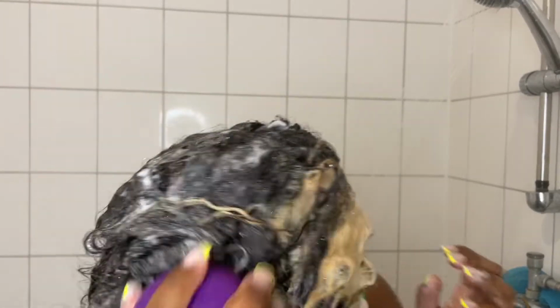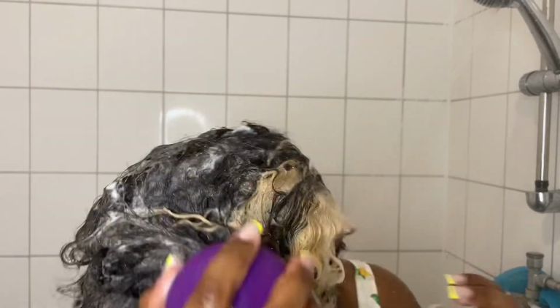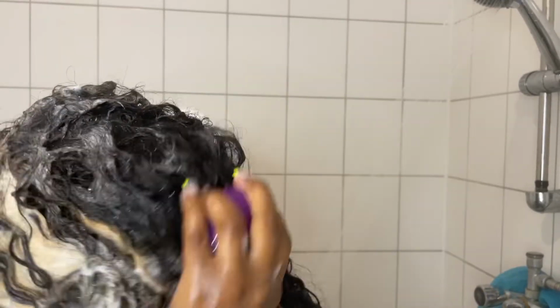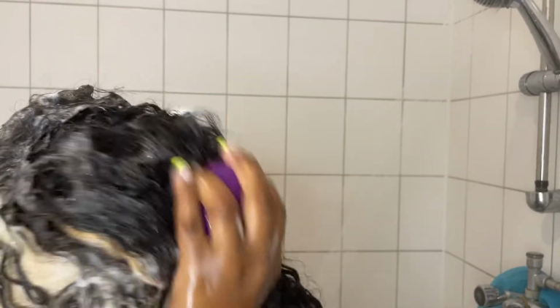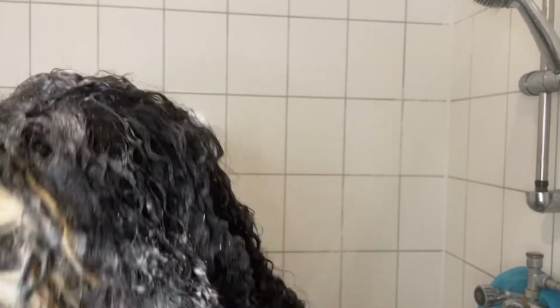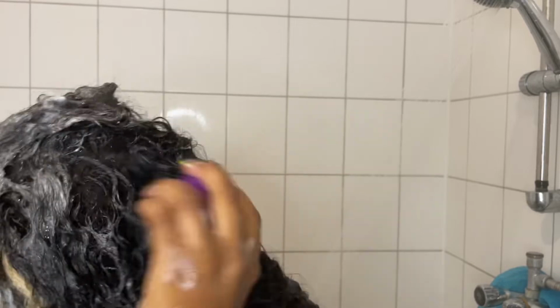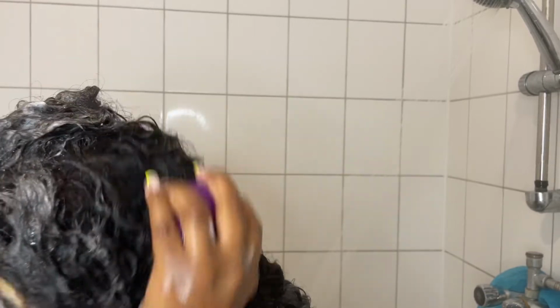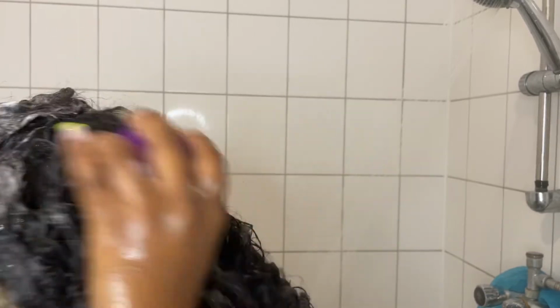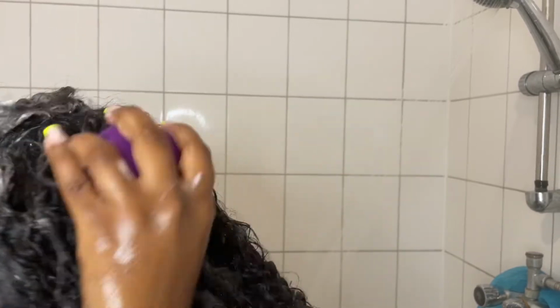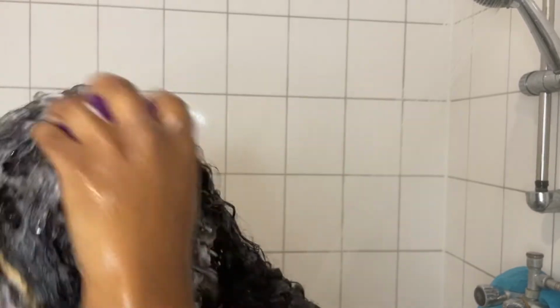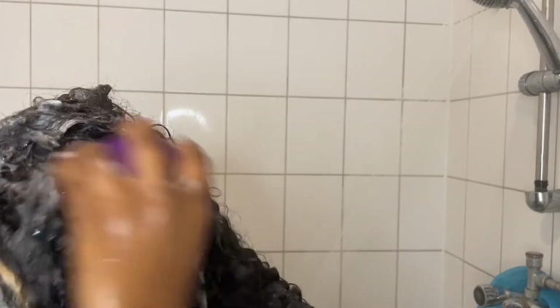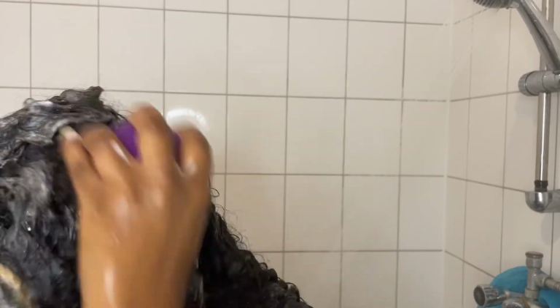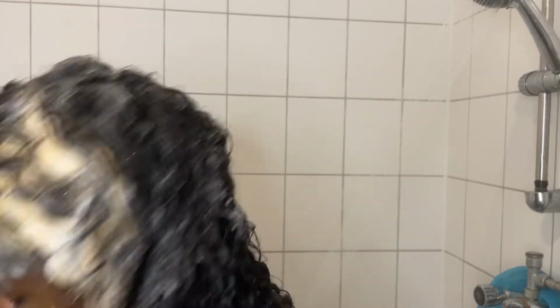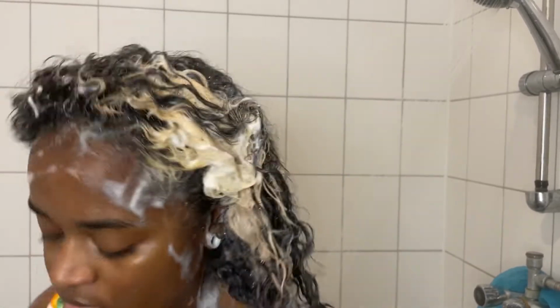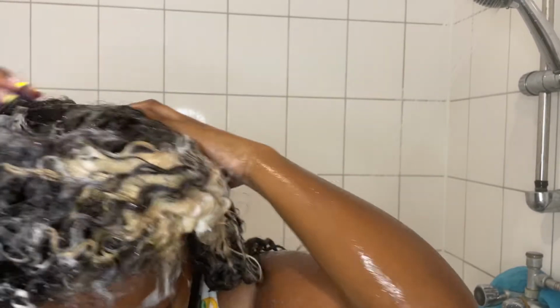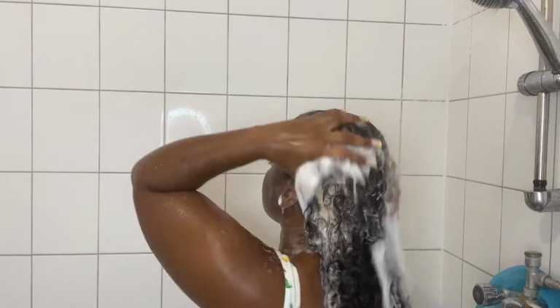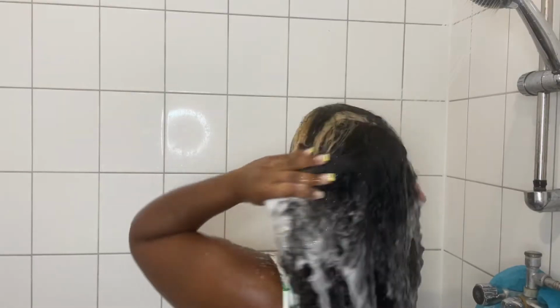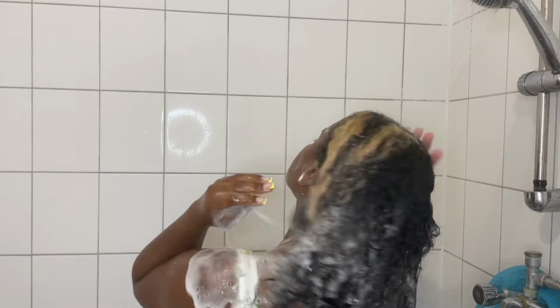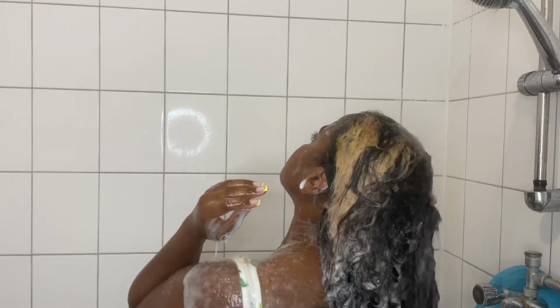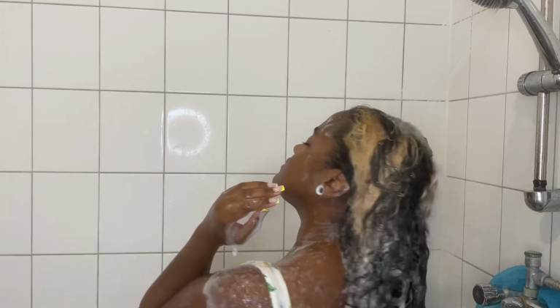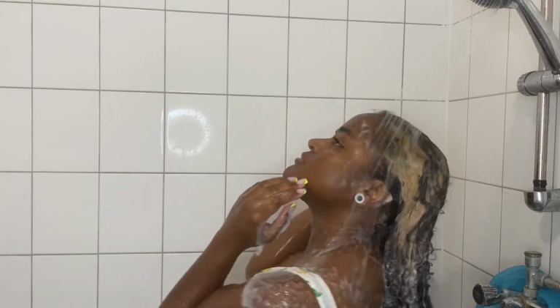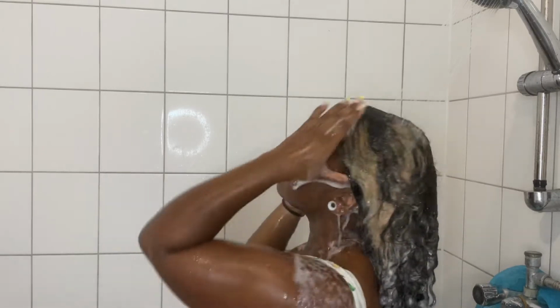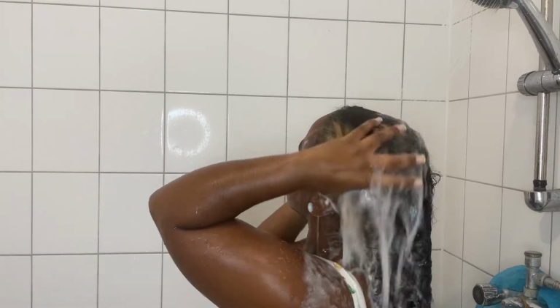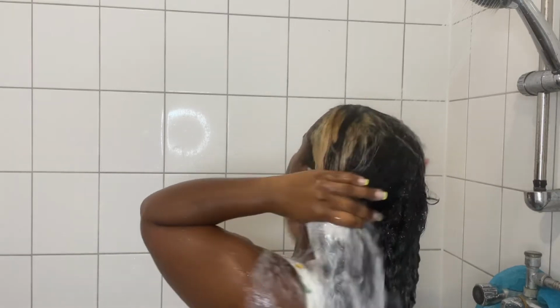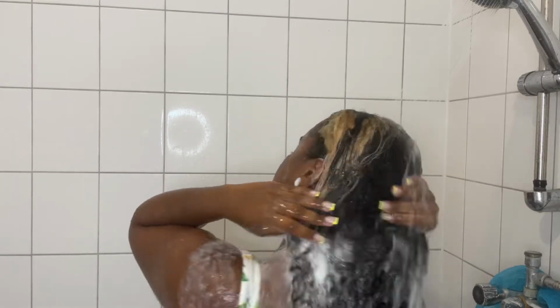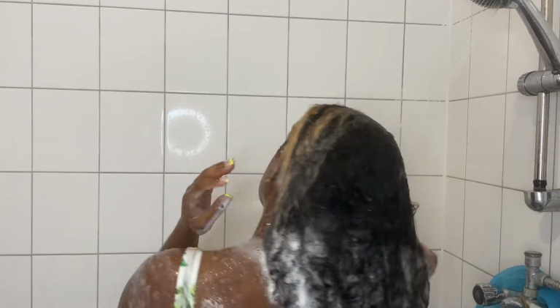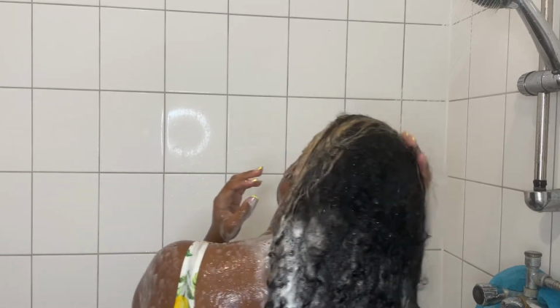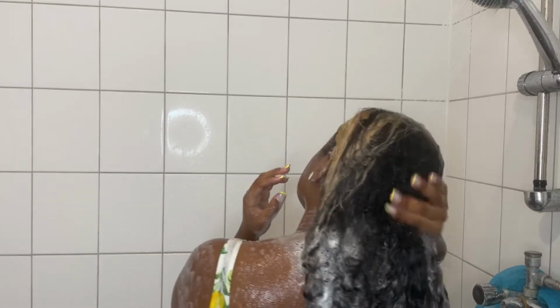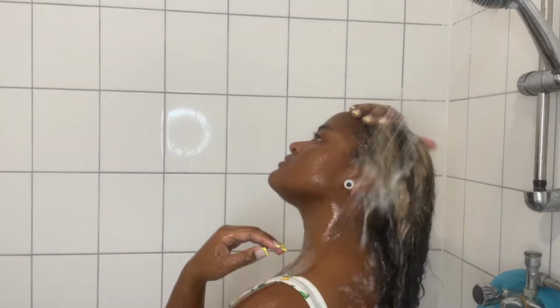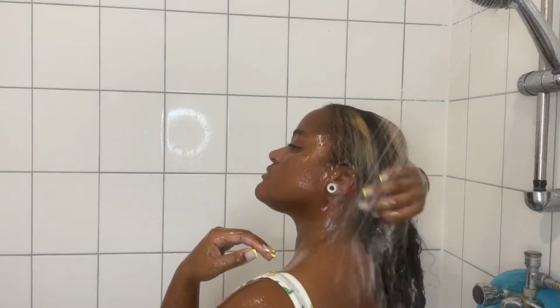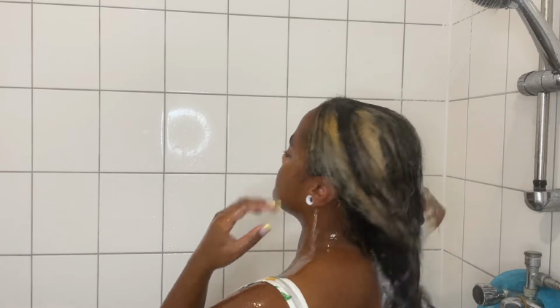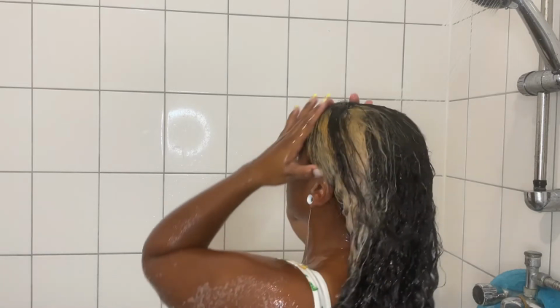I use this little flexible brush to help scrub and lift all the dirt from my scalp that I couldn't get with my hands. I like to use this when I feel like I have a lot of buildup or when it's been a while since I've washed my hair.